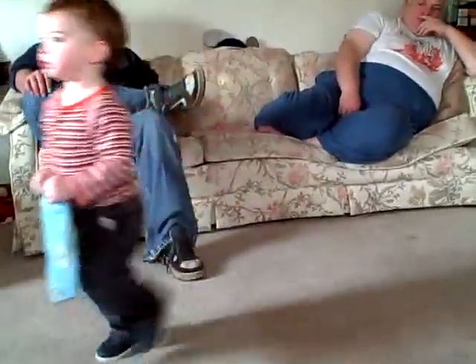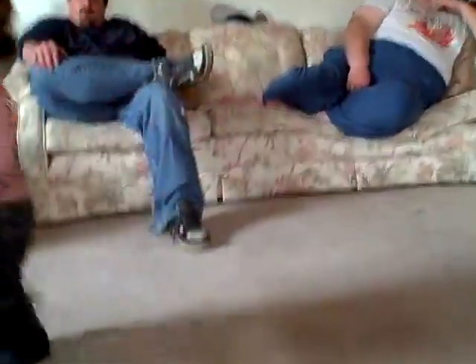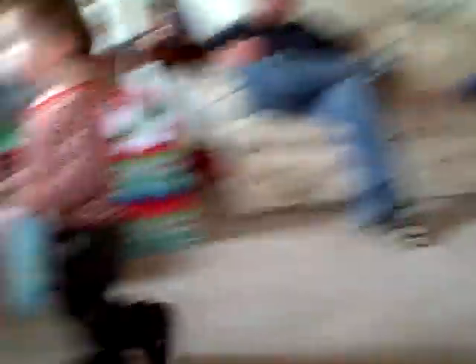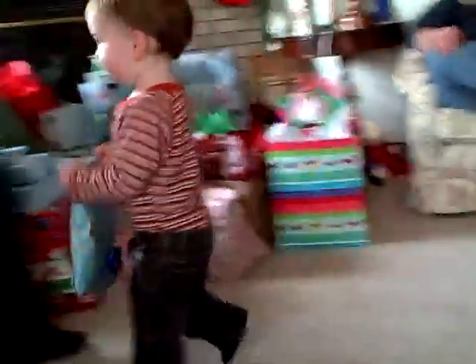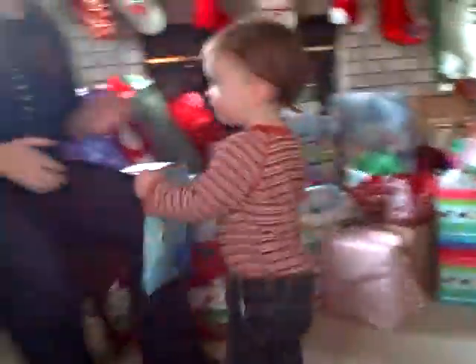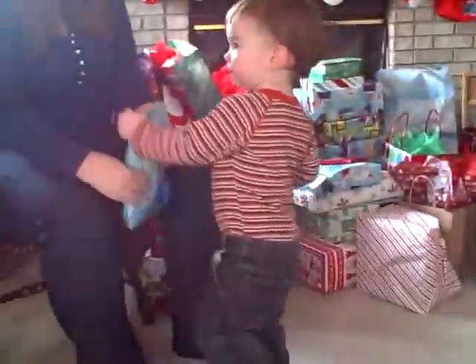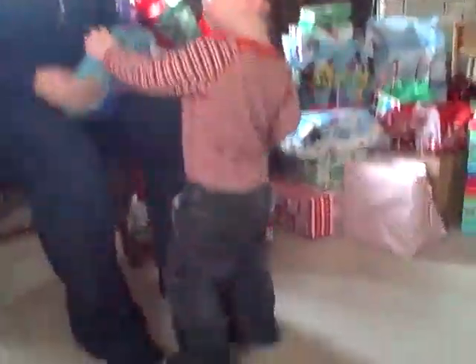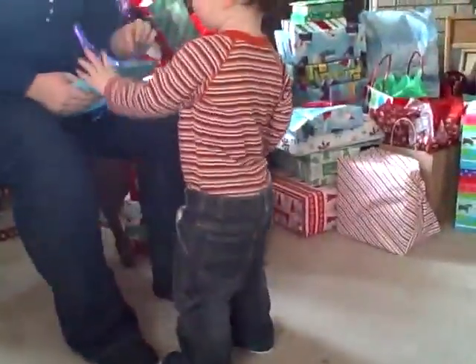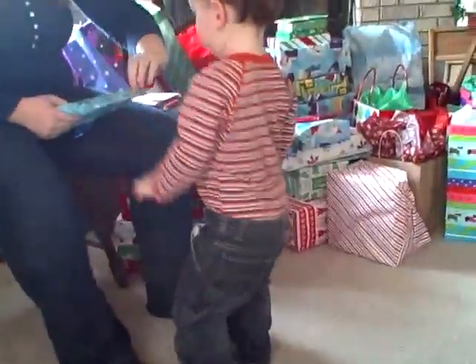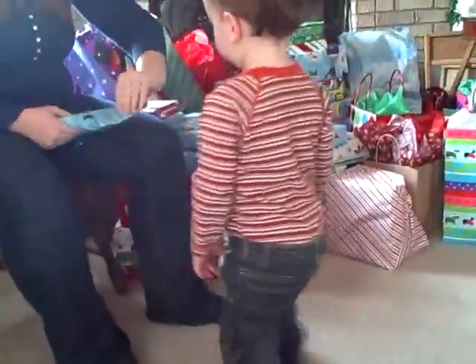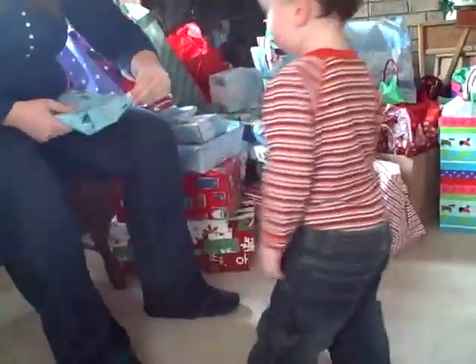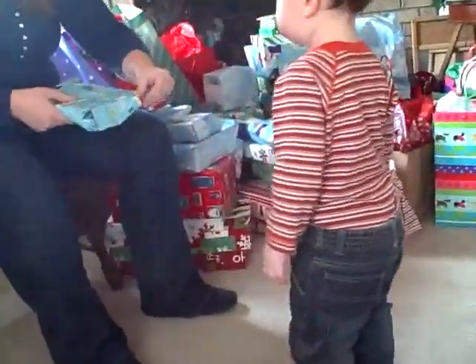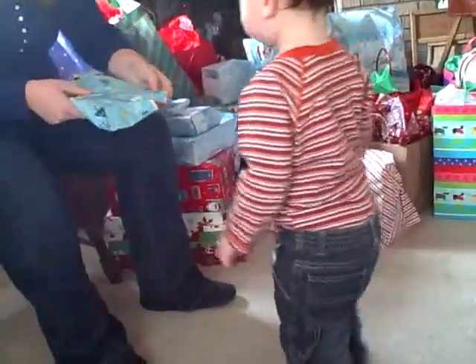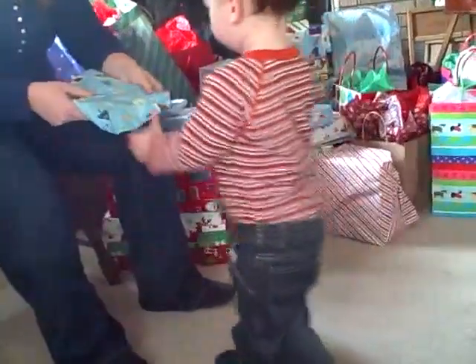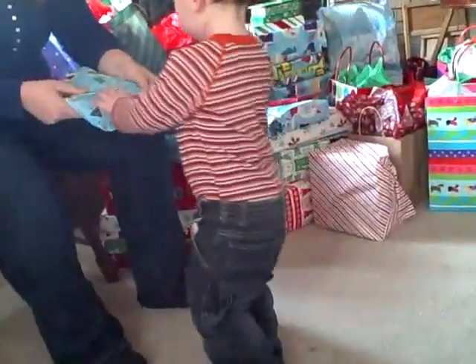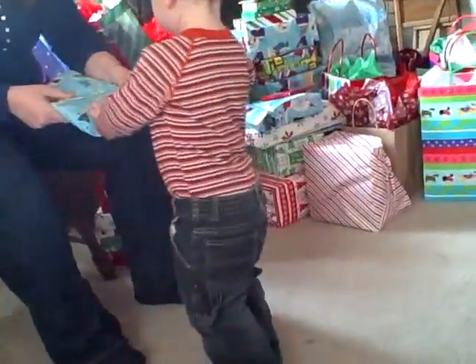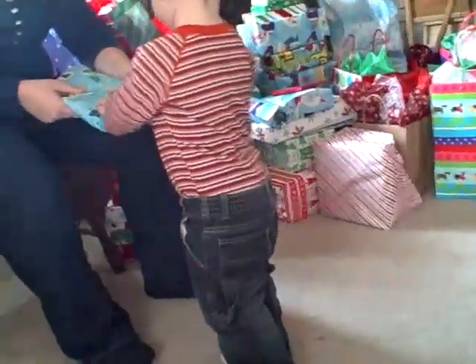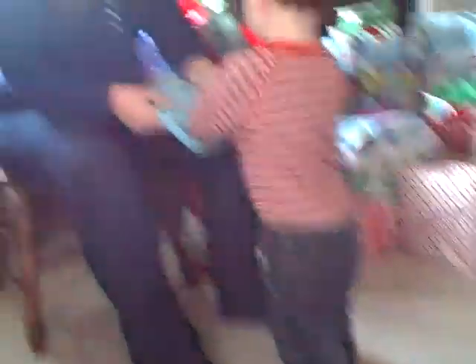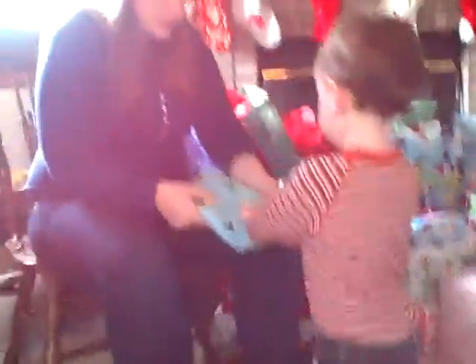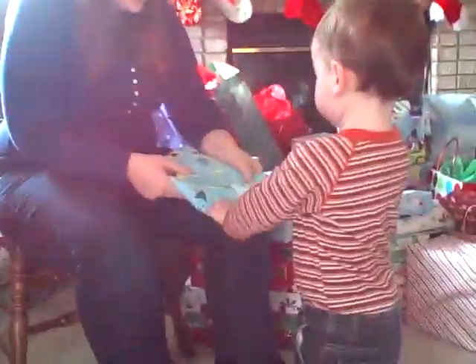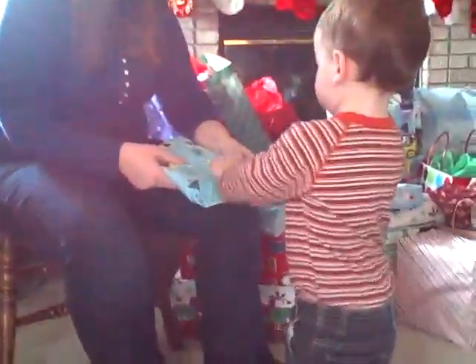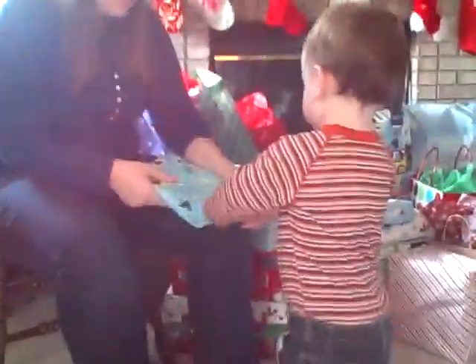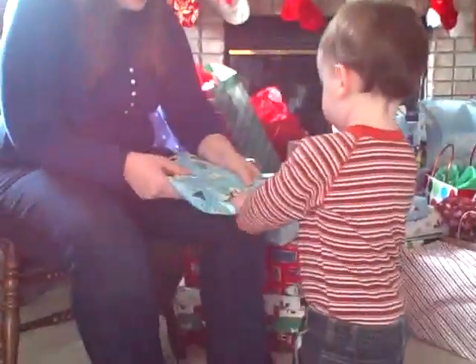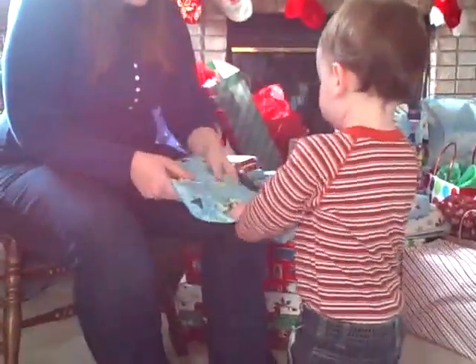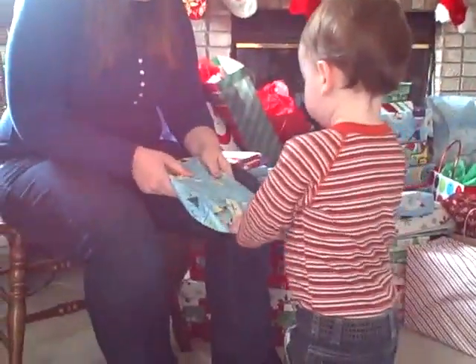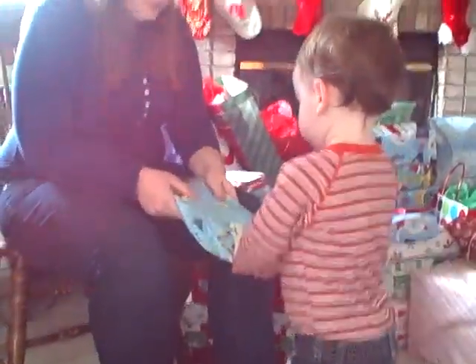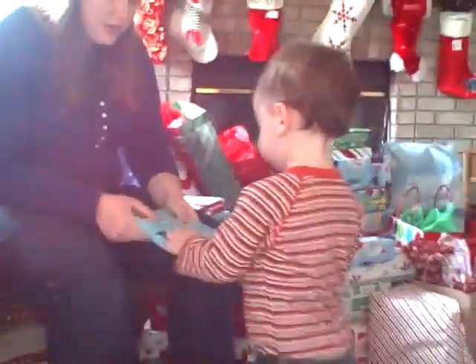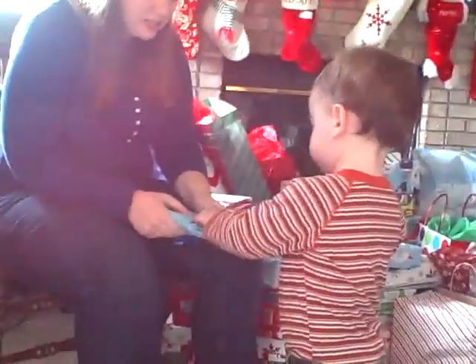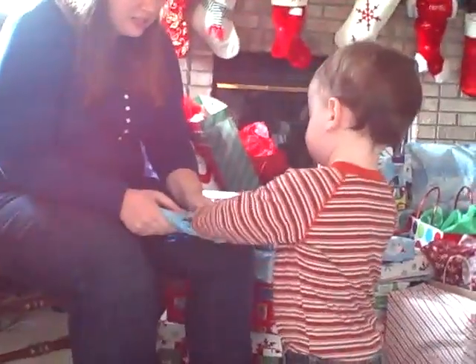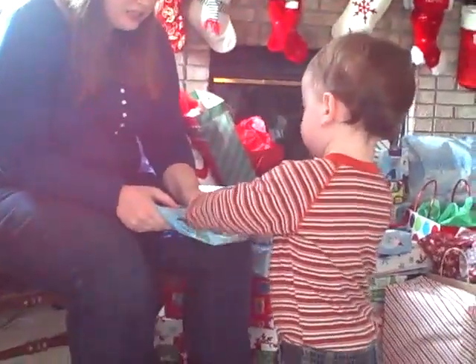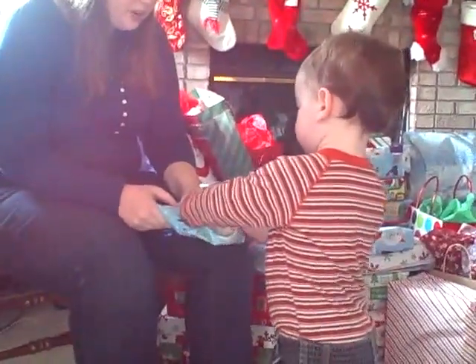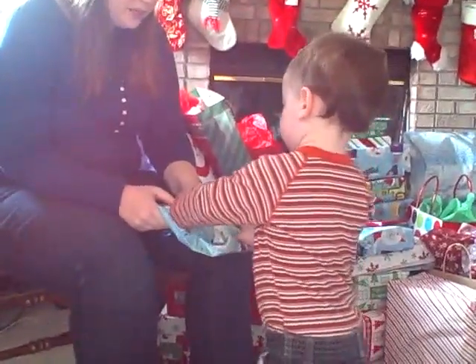You want me to help? Okay, tear this. Can you grab this? Pull the paper. Rip it. Rip it. Rip it. Tear it open.